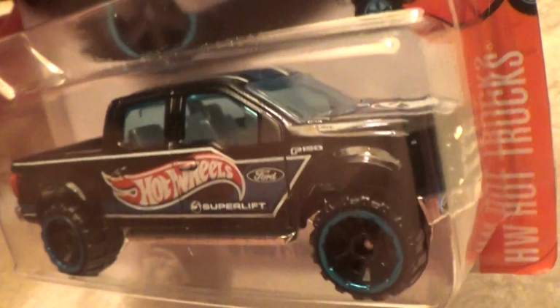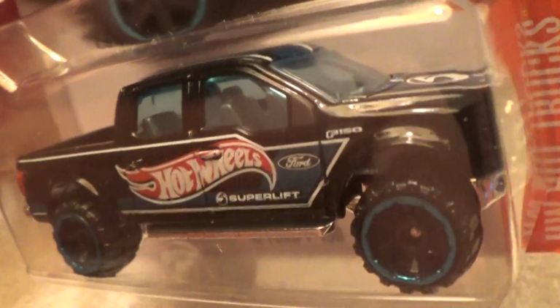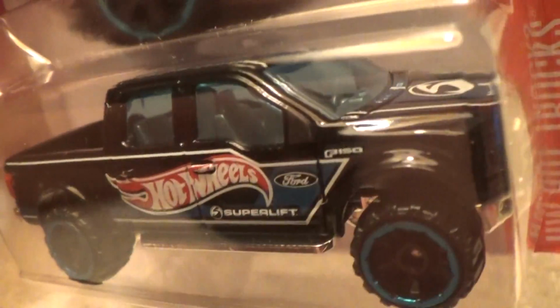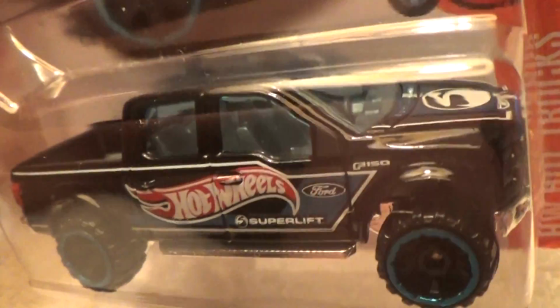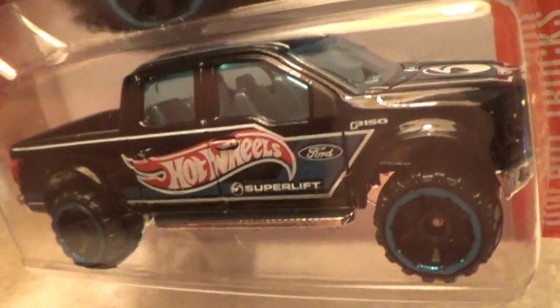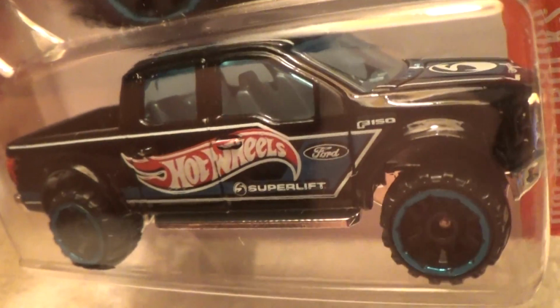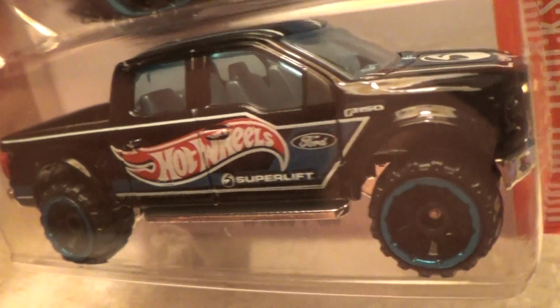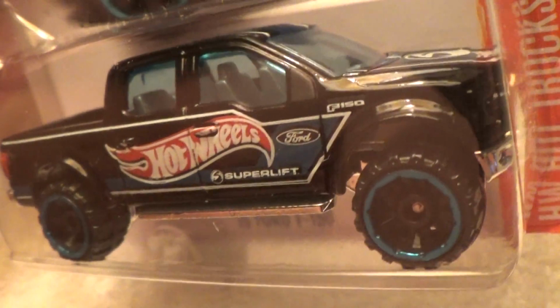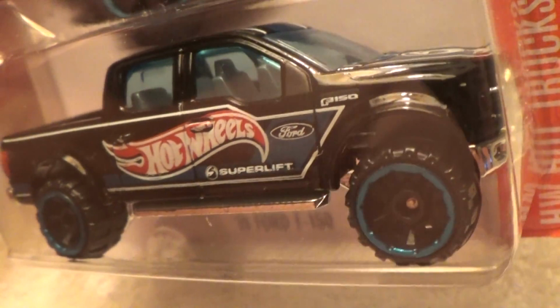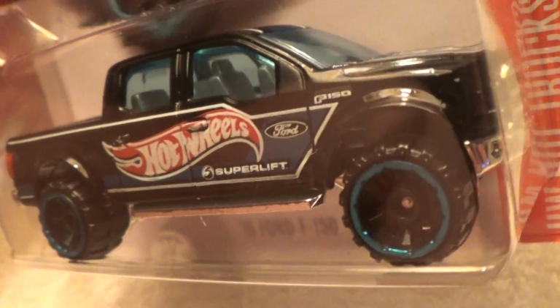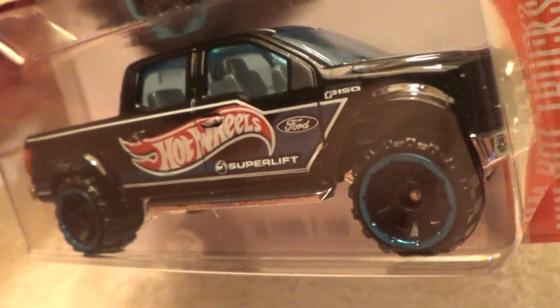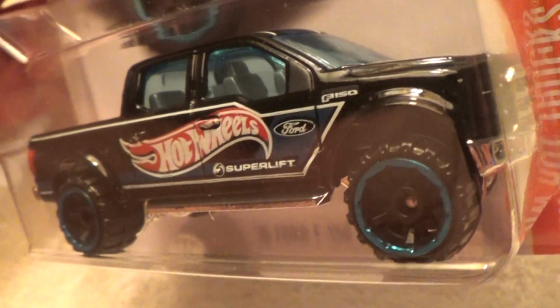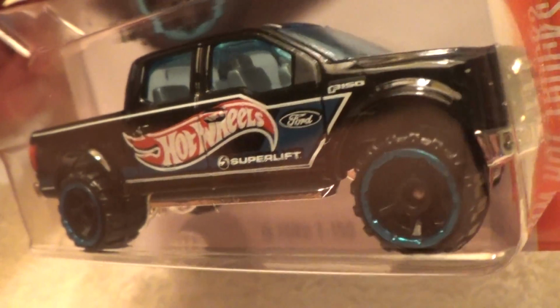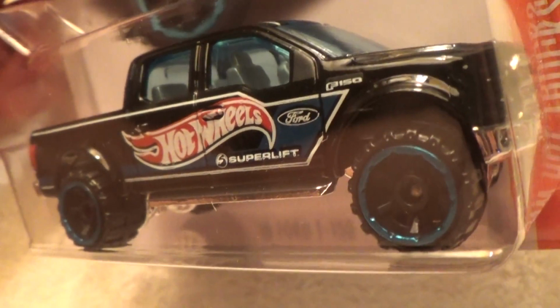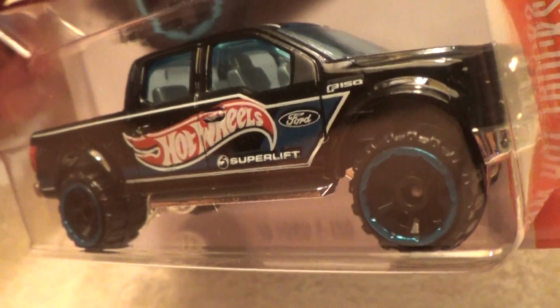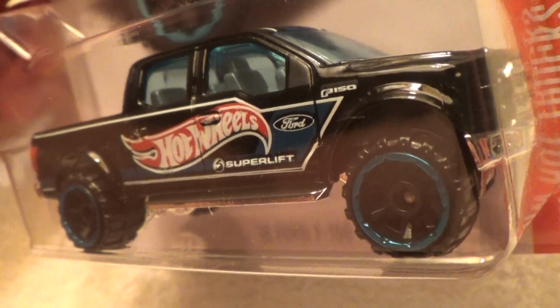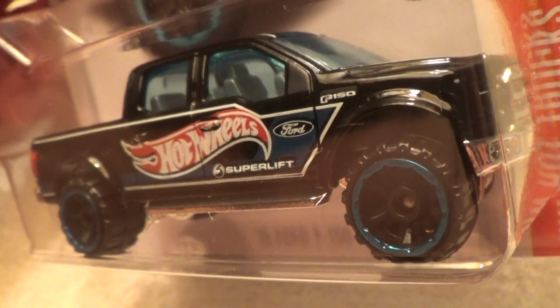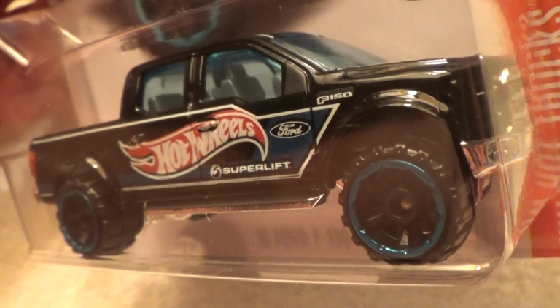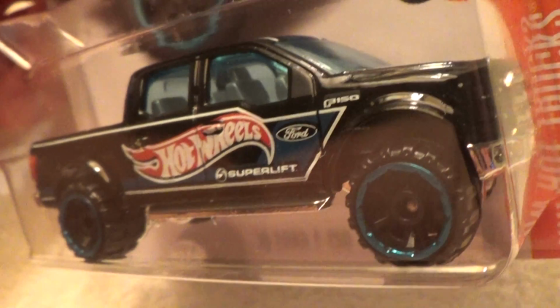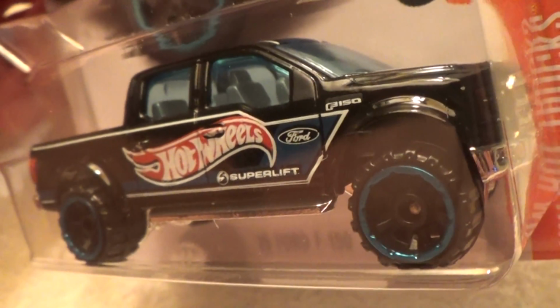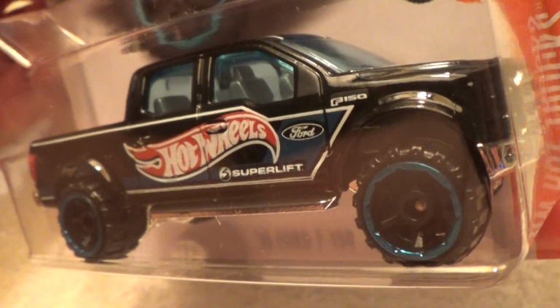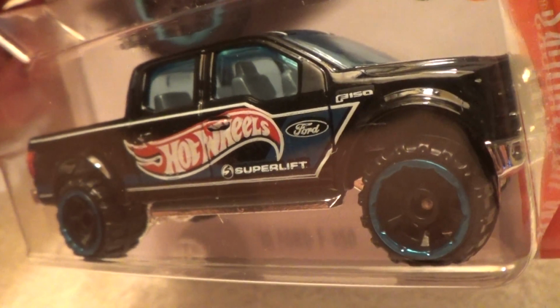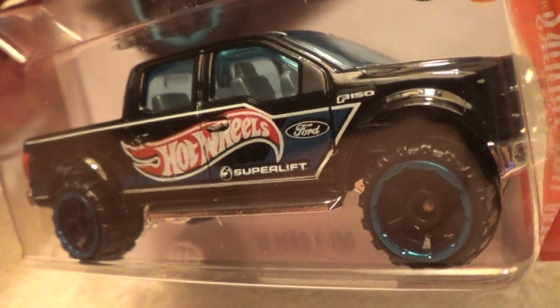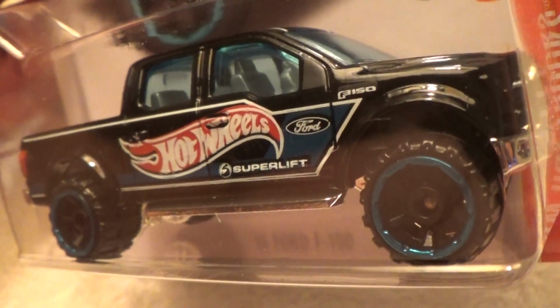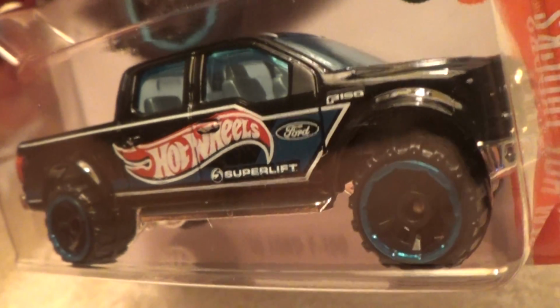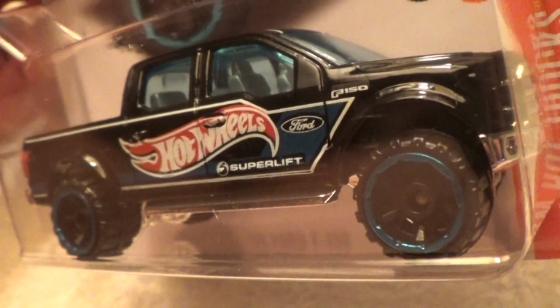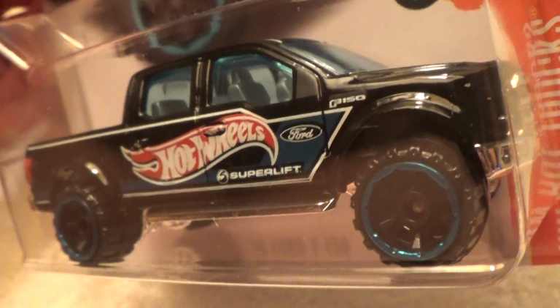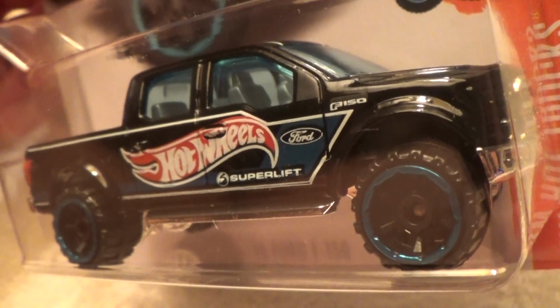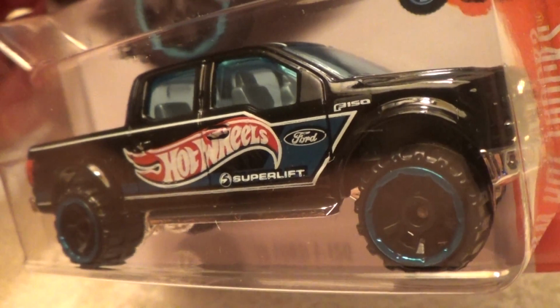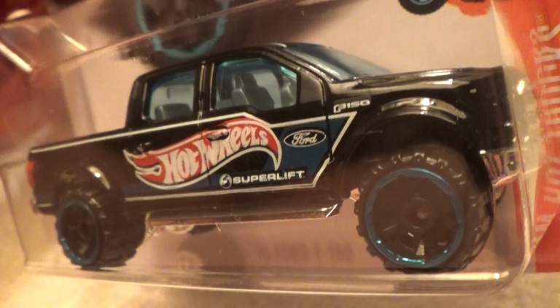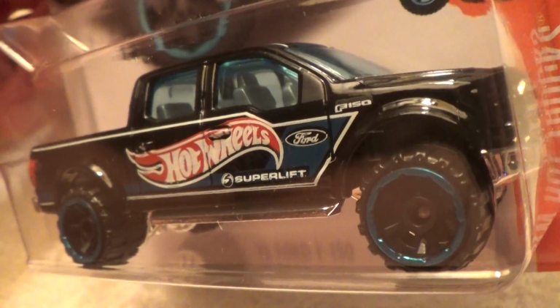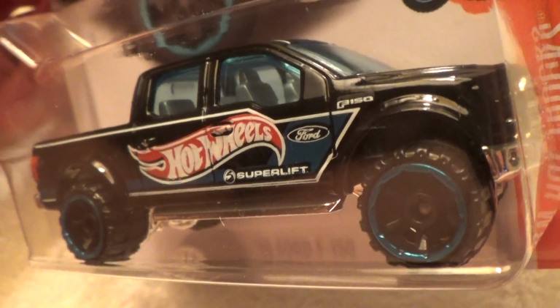Not much more to say about this one other than it's got plenty of black on it, and those rims are blue and black.